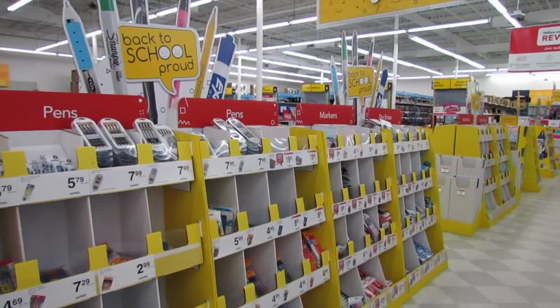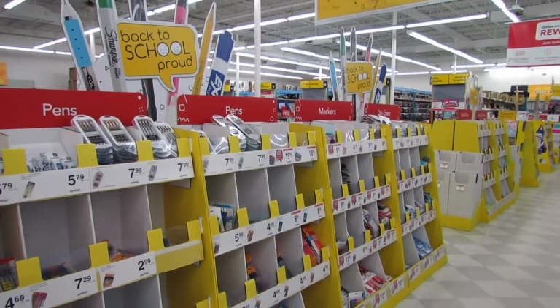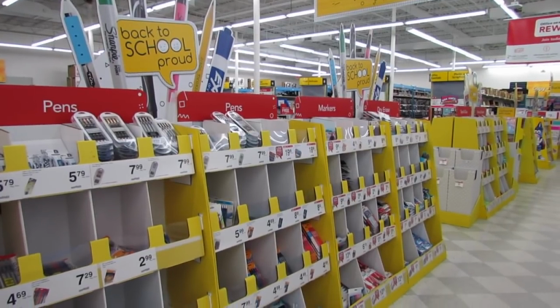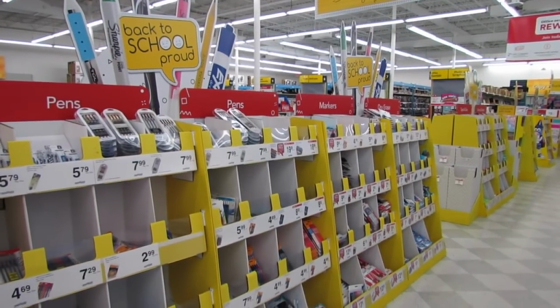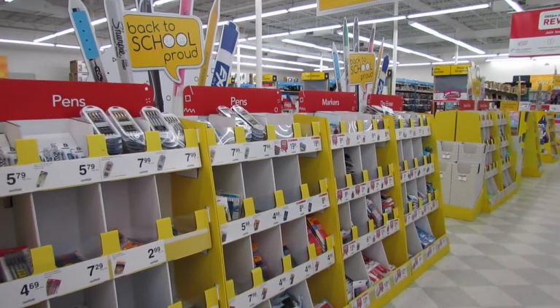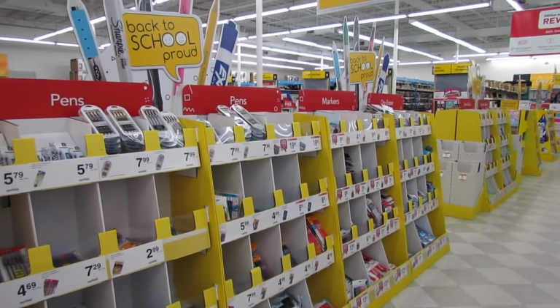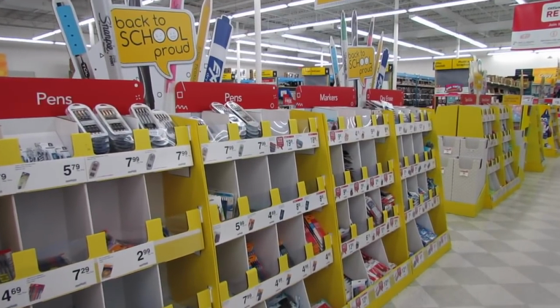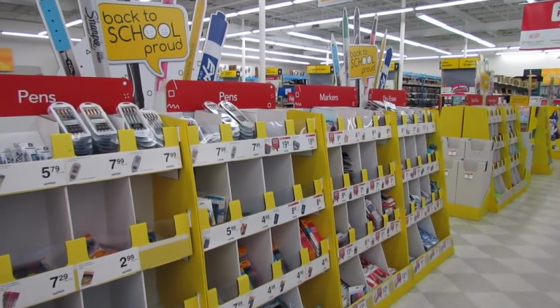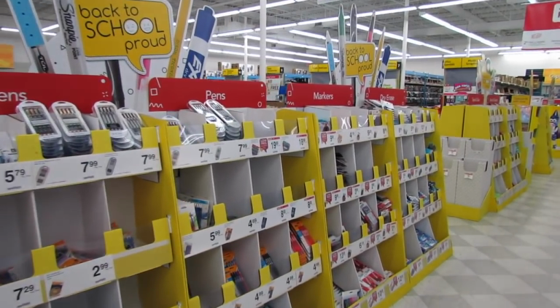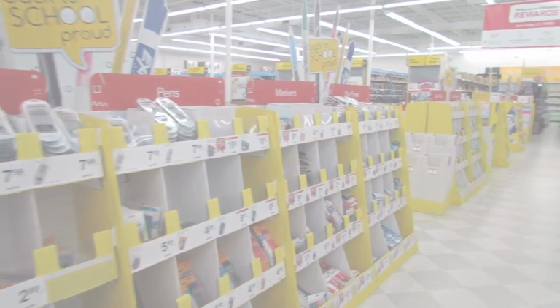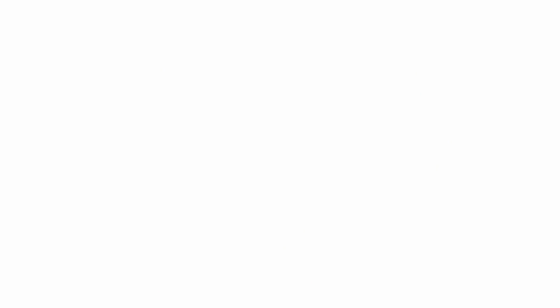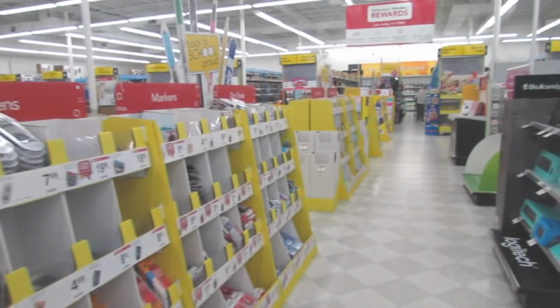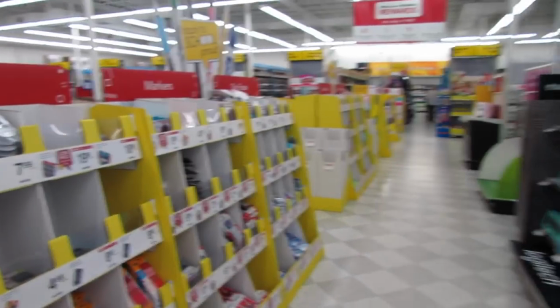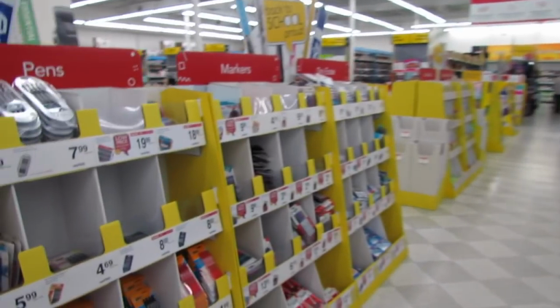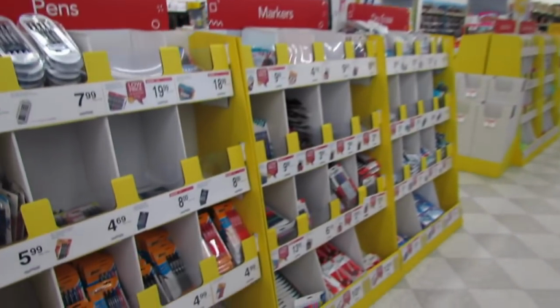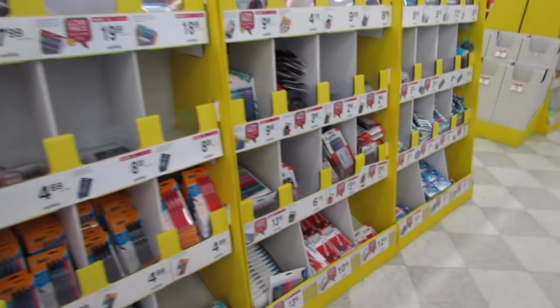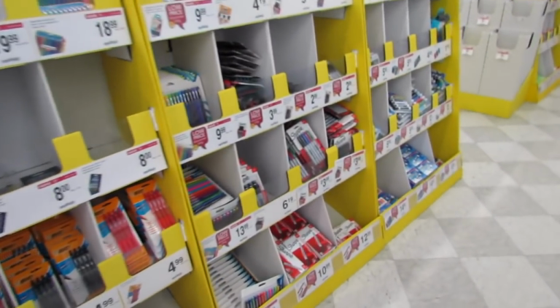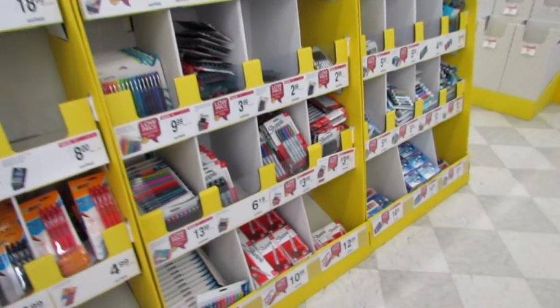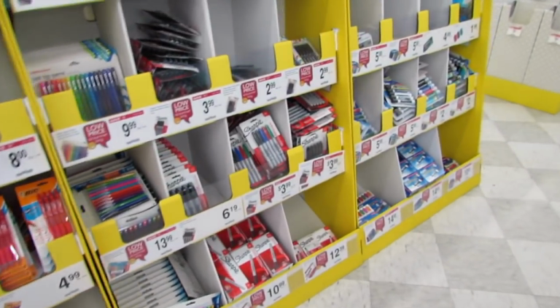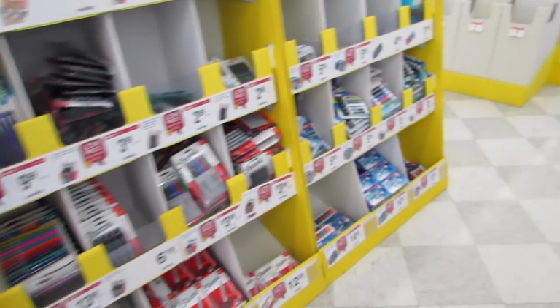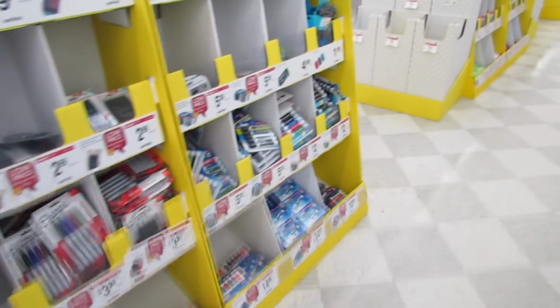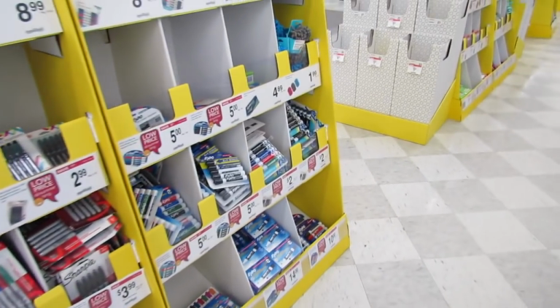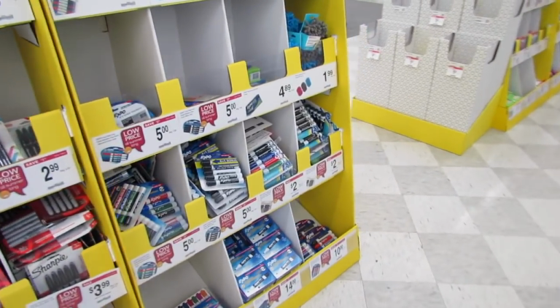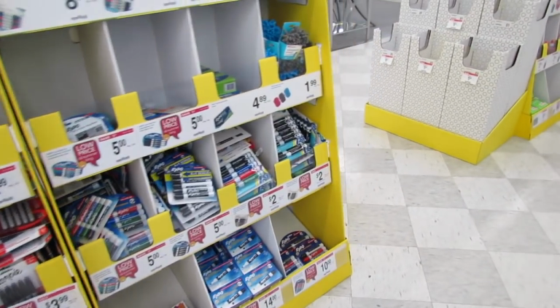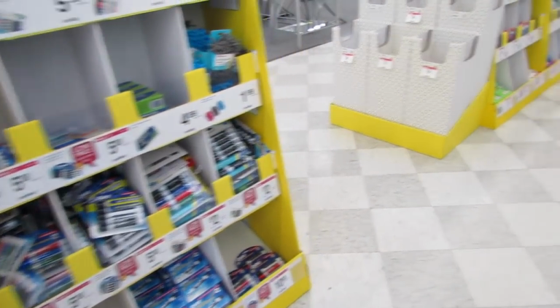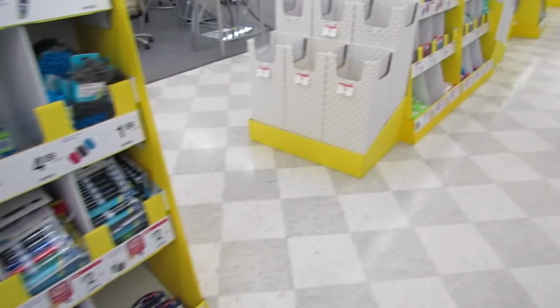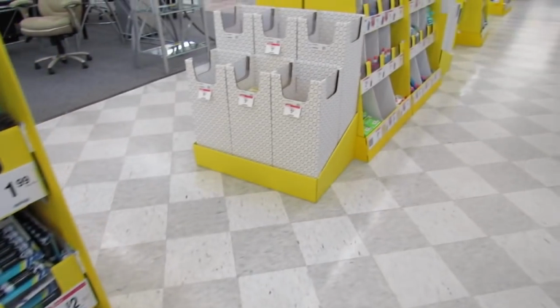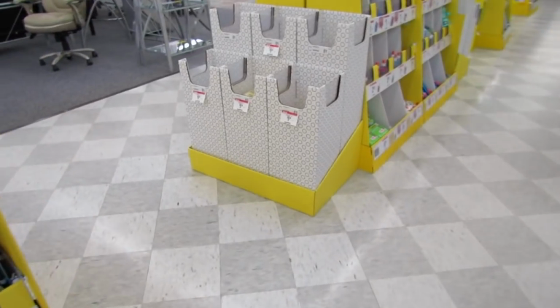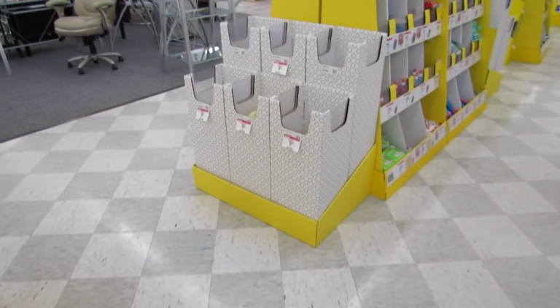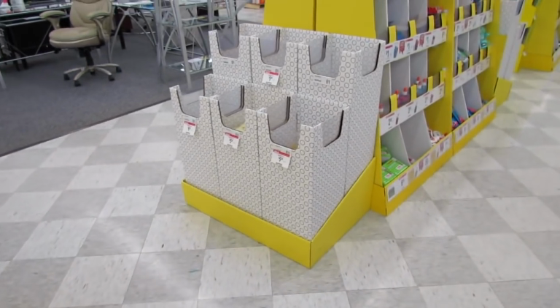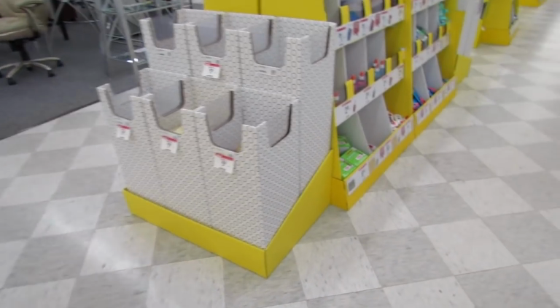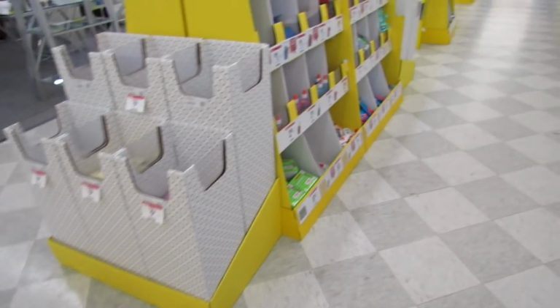What's up YouTube, Mimi here coming at you from my channel Bunny Birdiator. I'm here in Office Max and I just wanted to show you guys some of the back-to-school supplies they have for this coming 2018 school year.